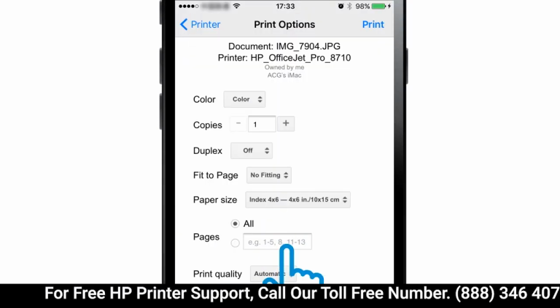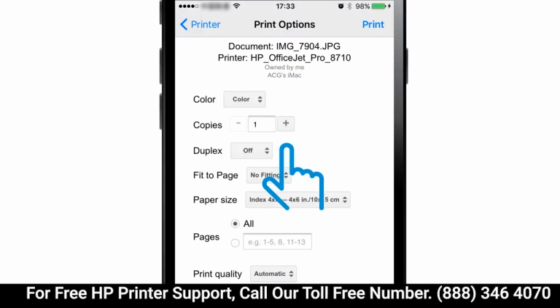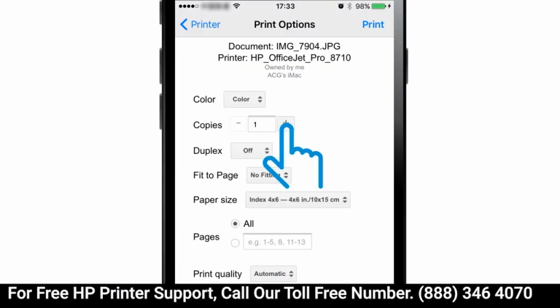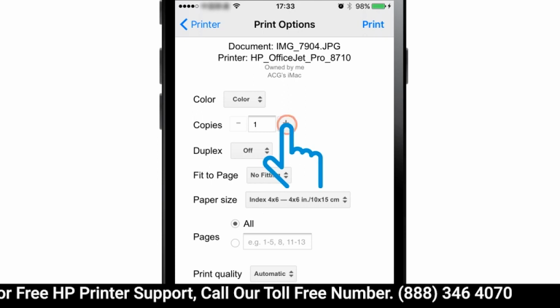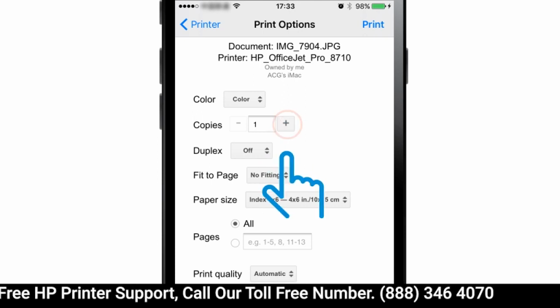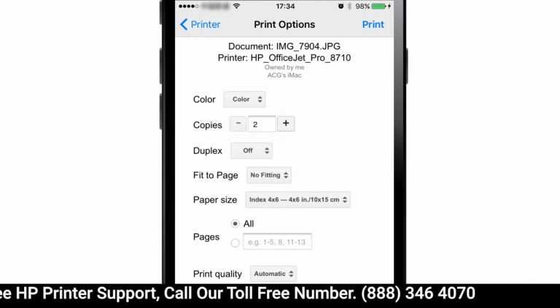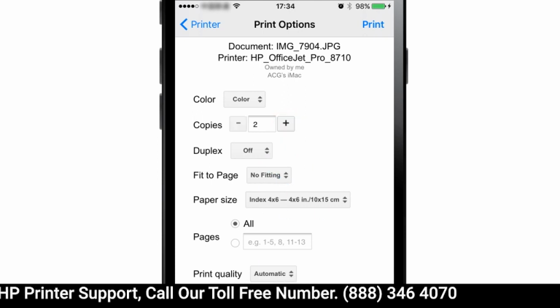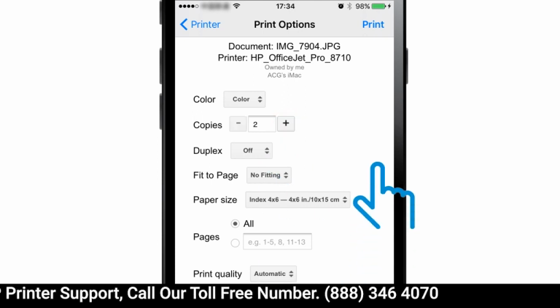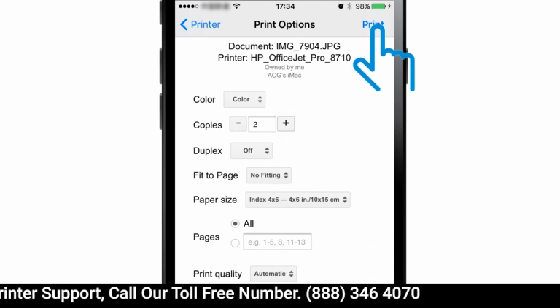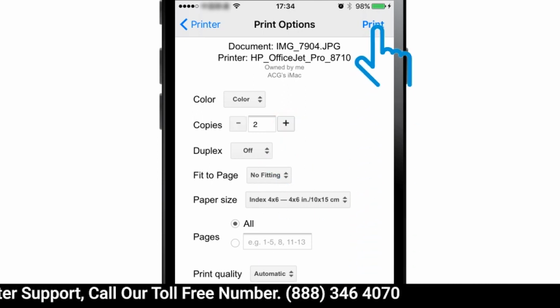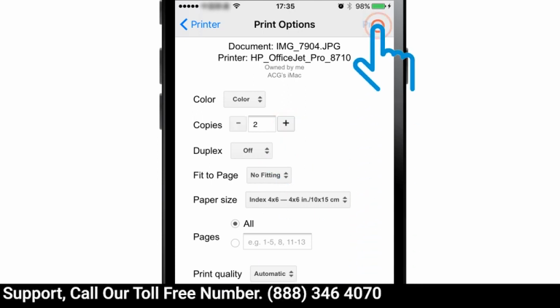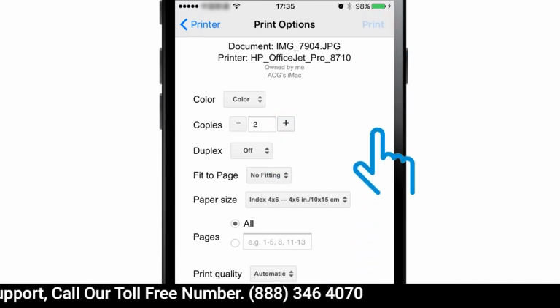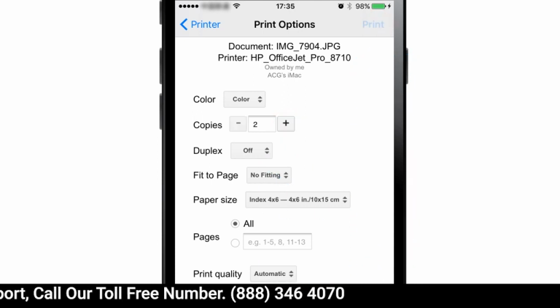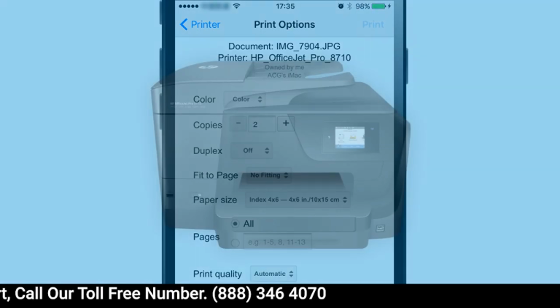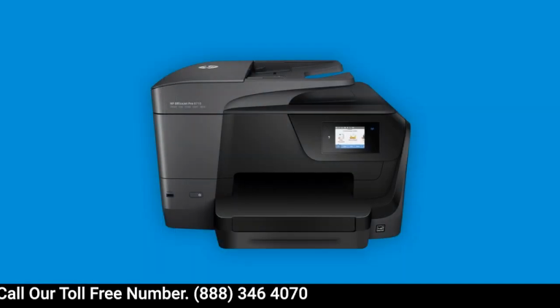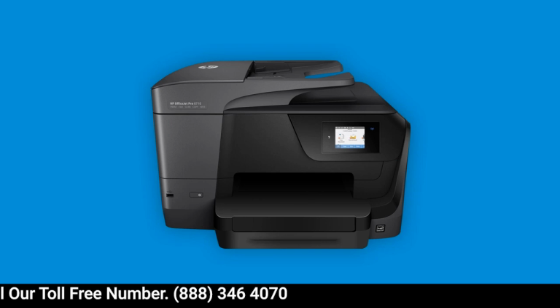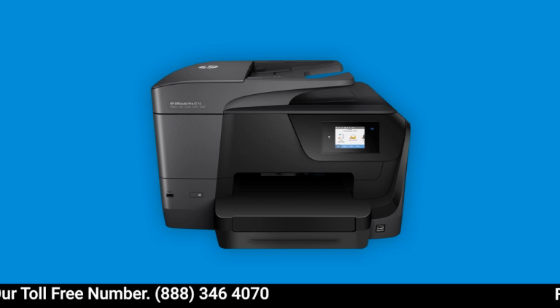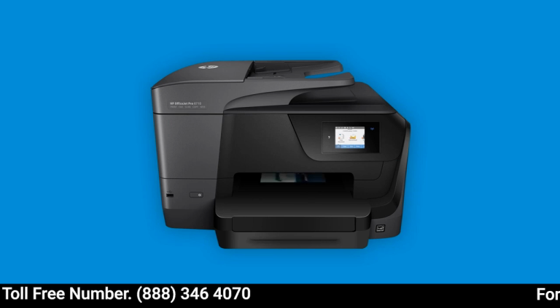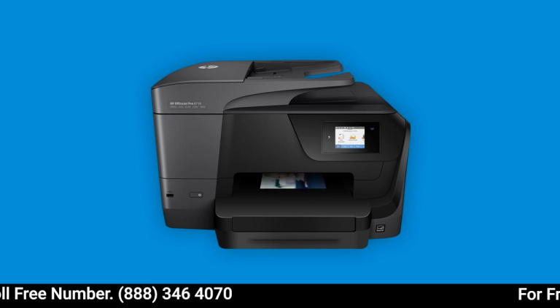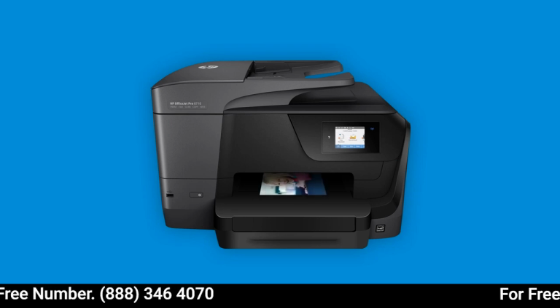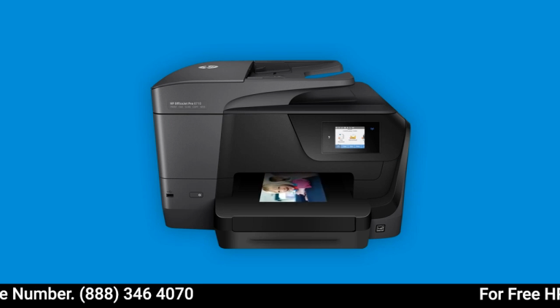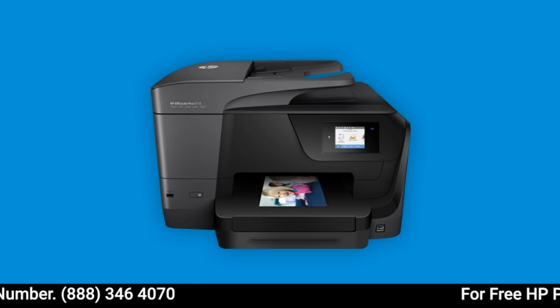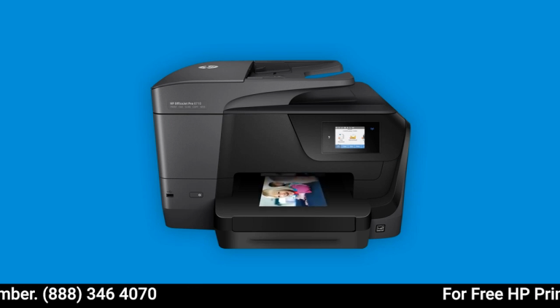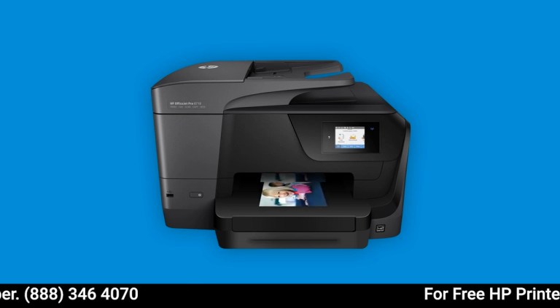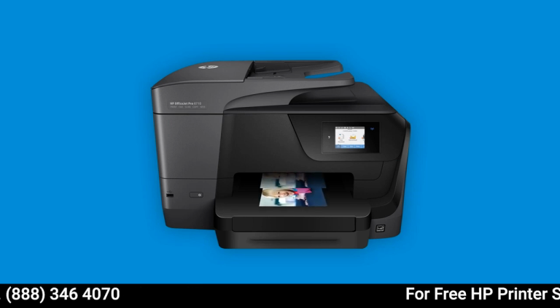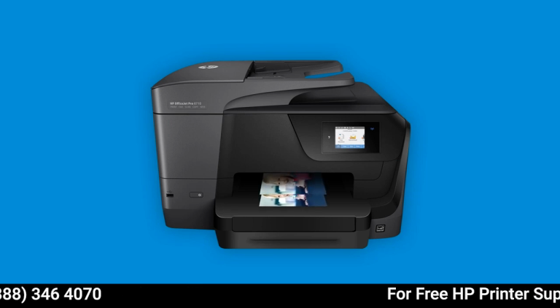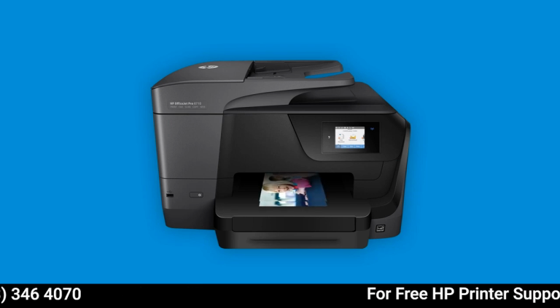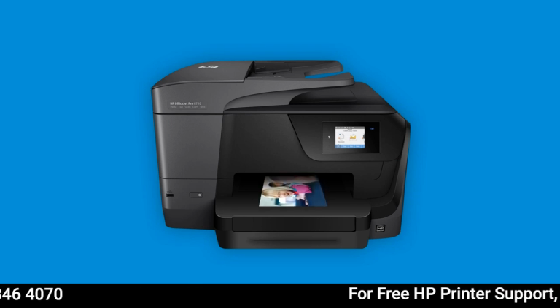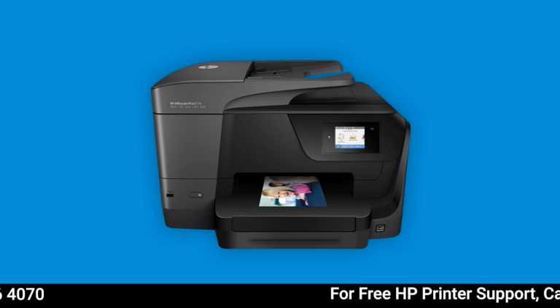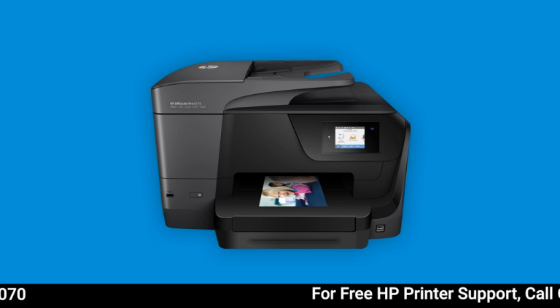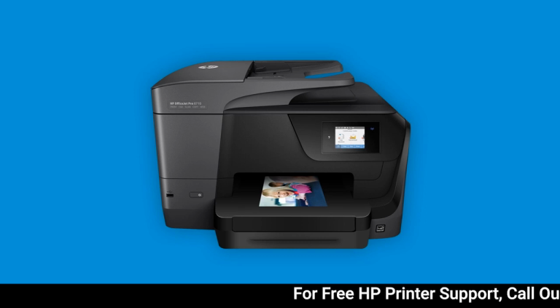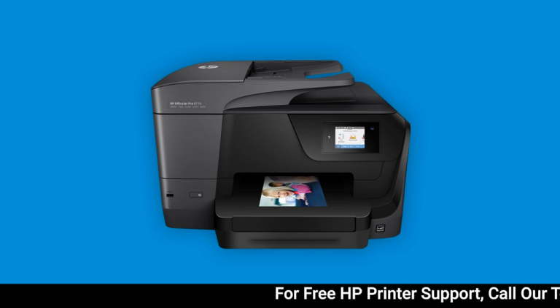Adjust any print settings as desired, and then tap Print. With Google Cloud Print, you can send jobs from your iOS device to your HP printer from anywhere in the world.